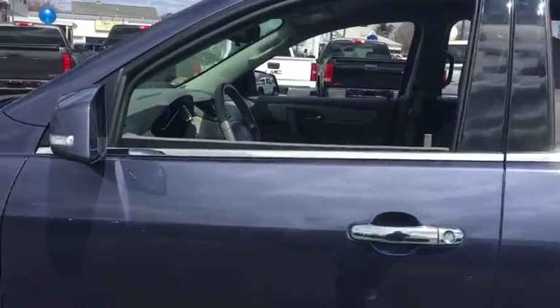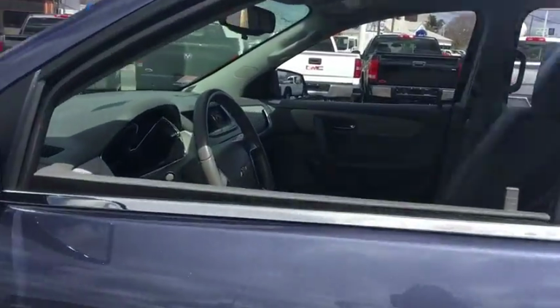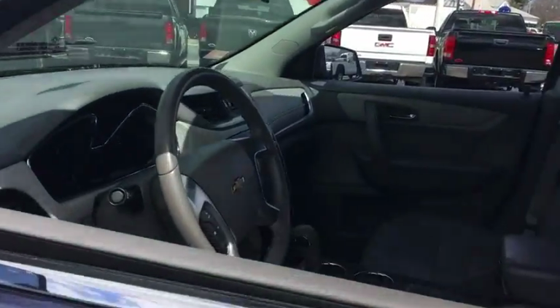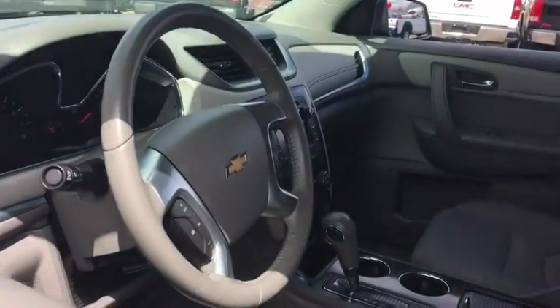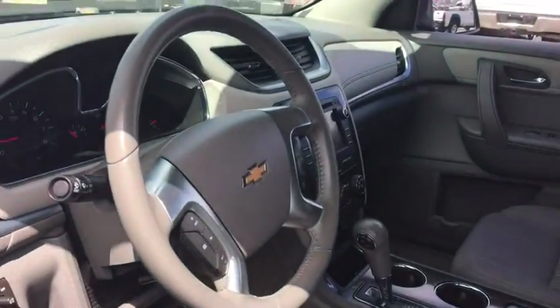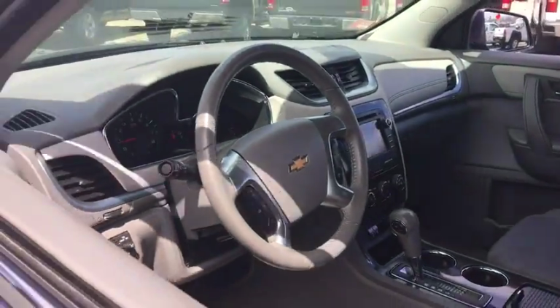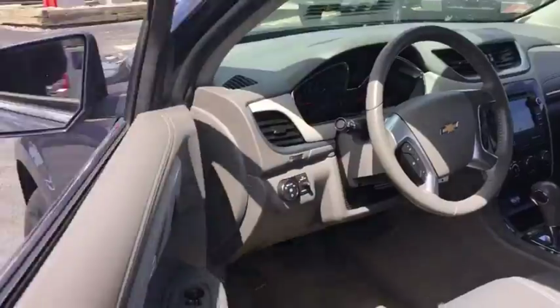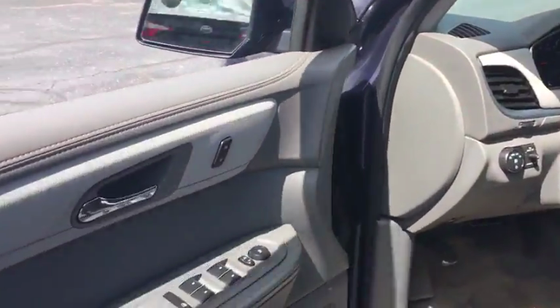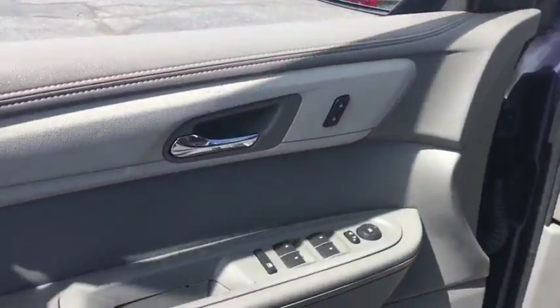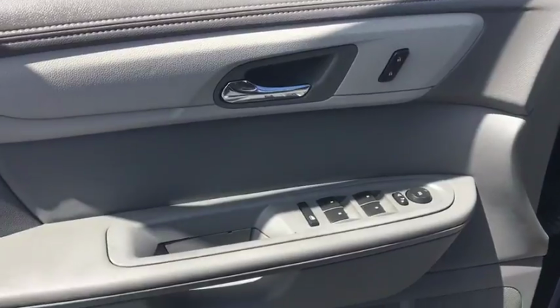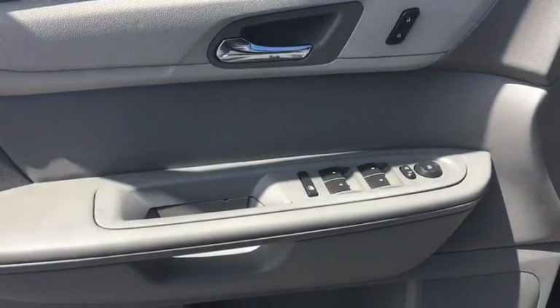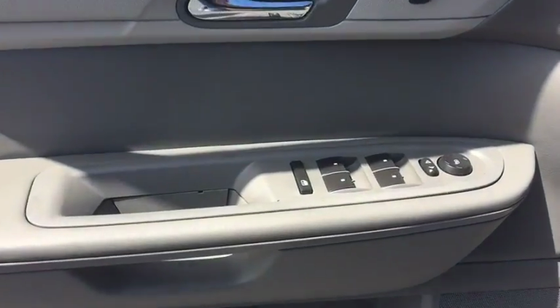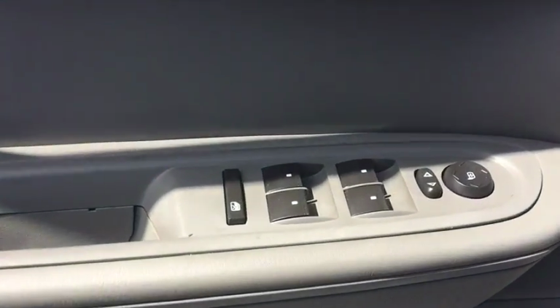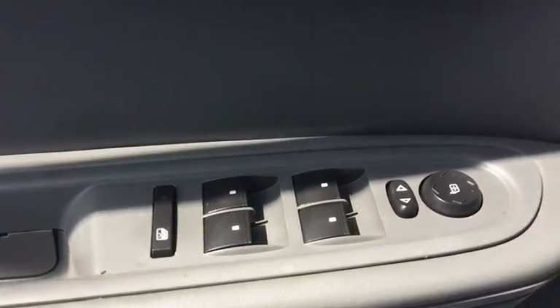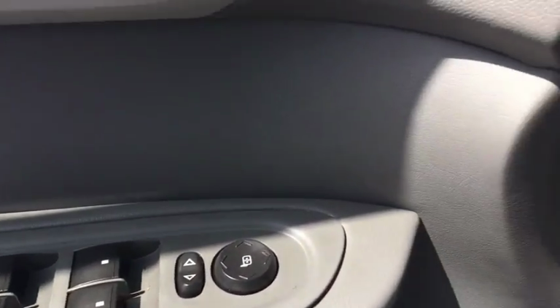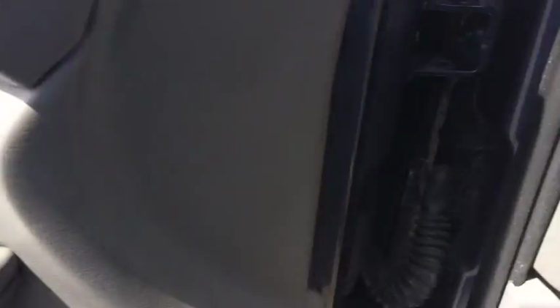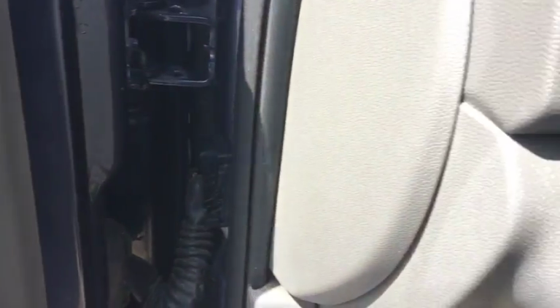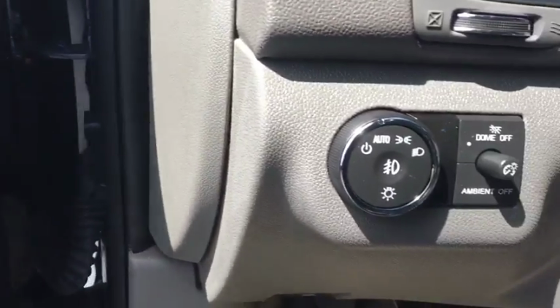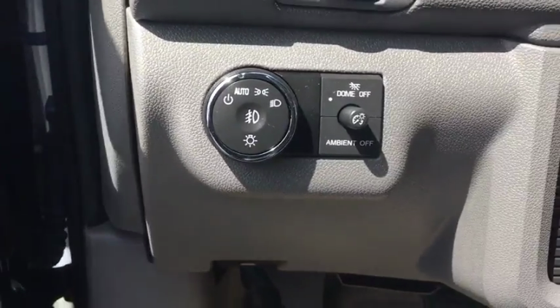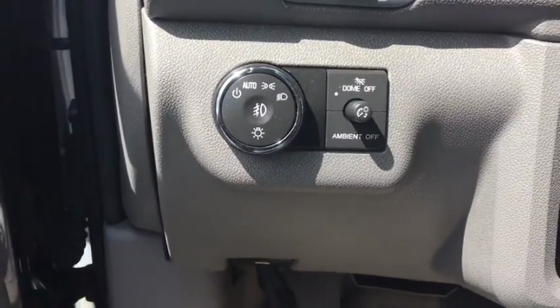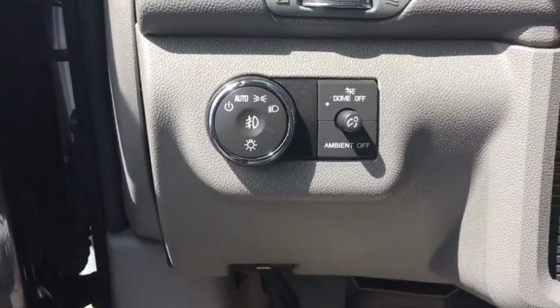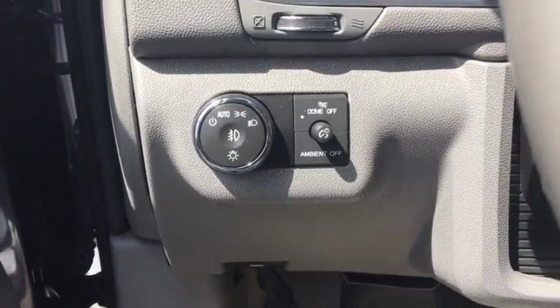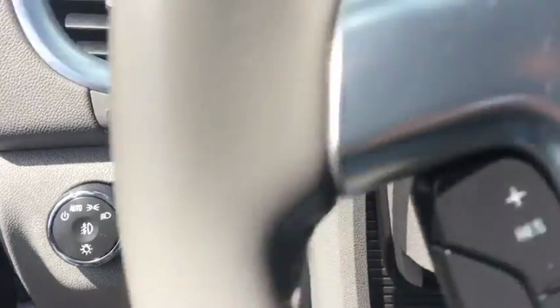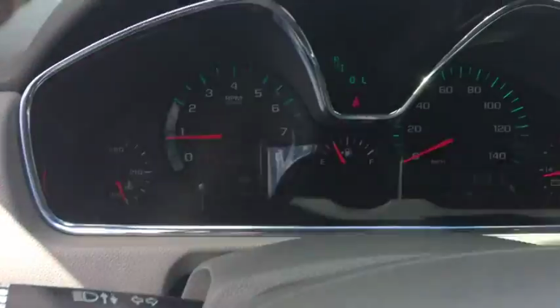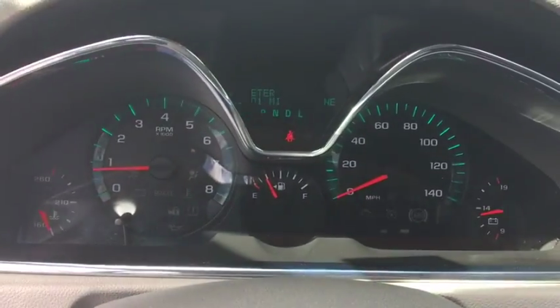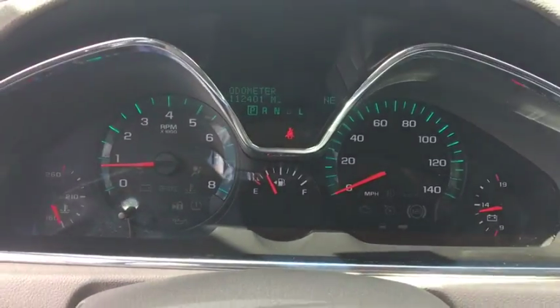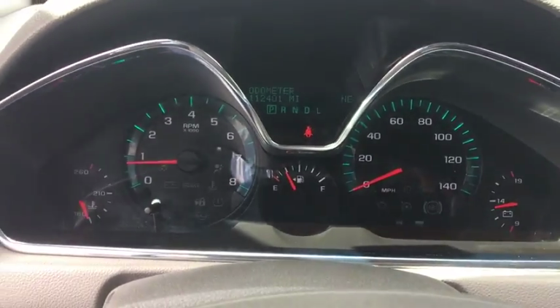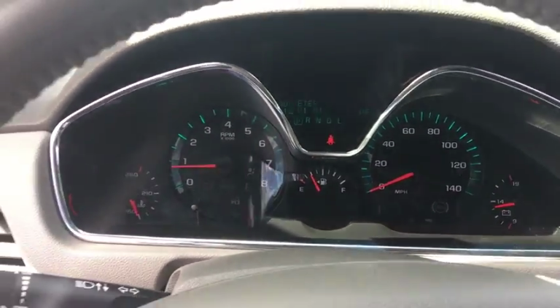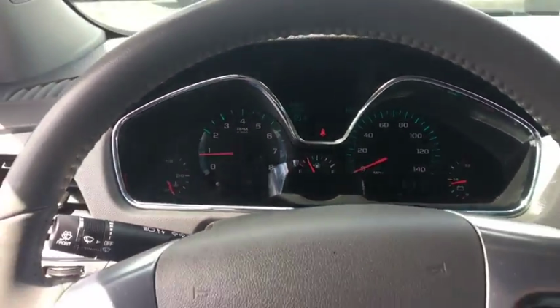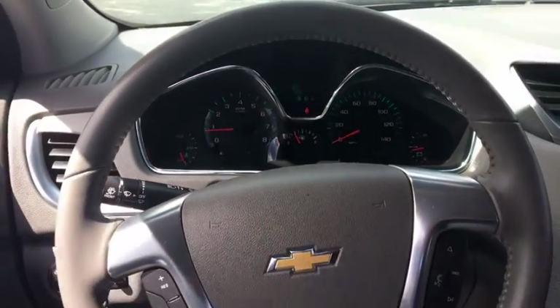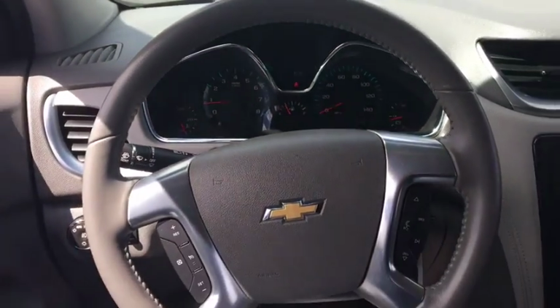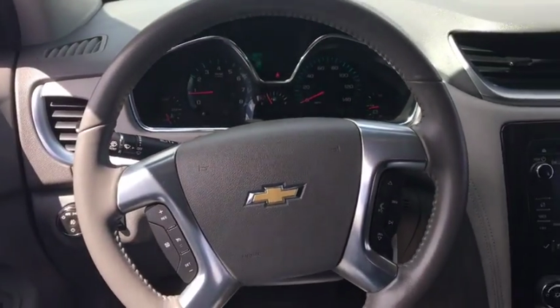Here are some of this vehicle's great options: remote engine start, traction control, Bluetooth, front wheel drive, automatic transmission, cruise control, remote power door locks, fog lamps, trip computer, compass.